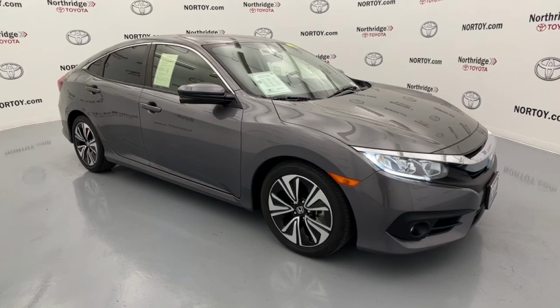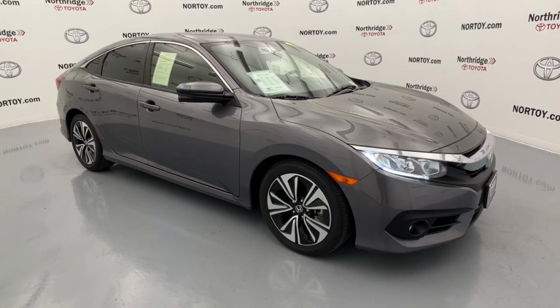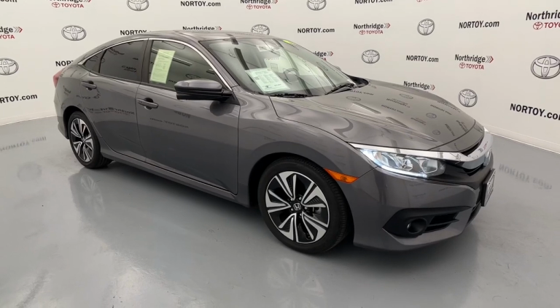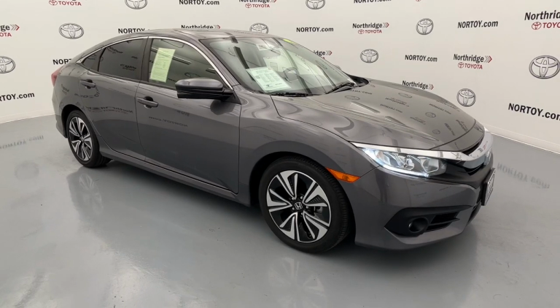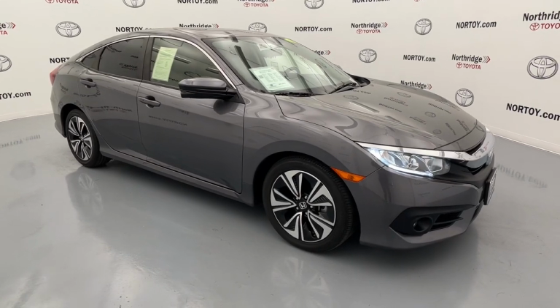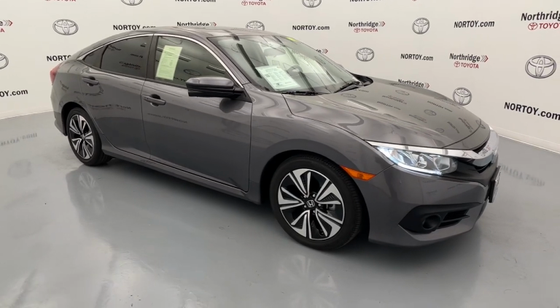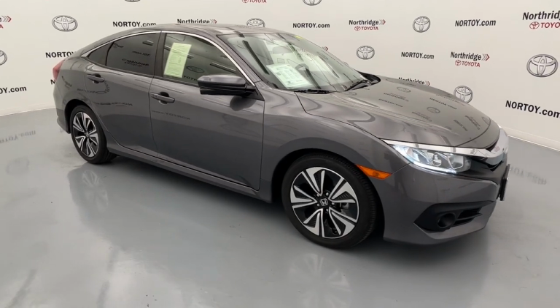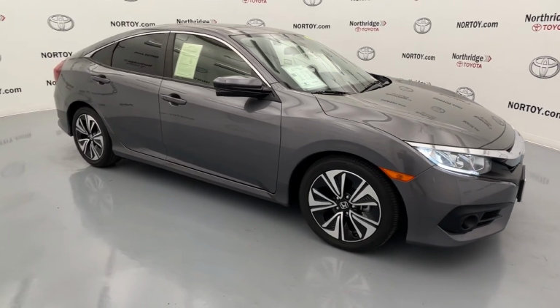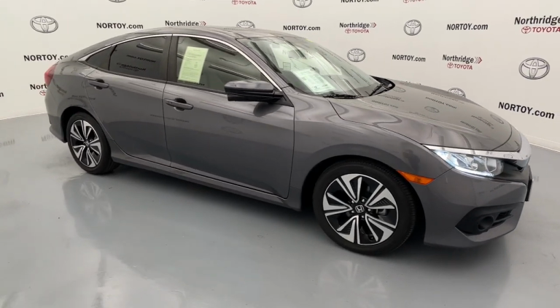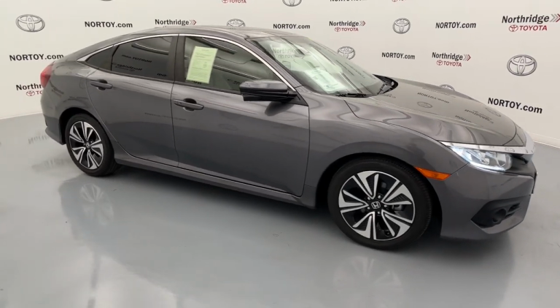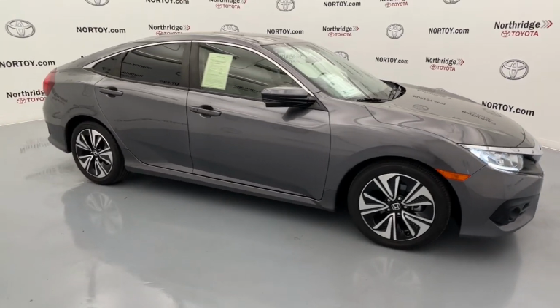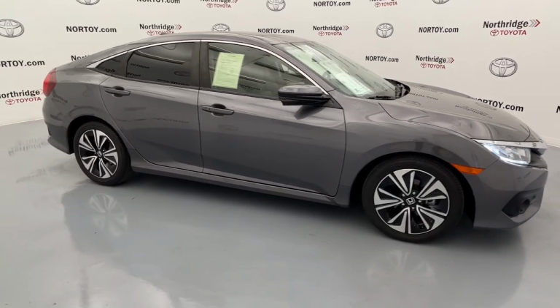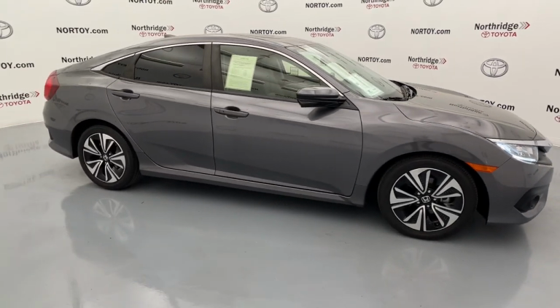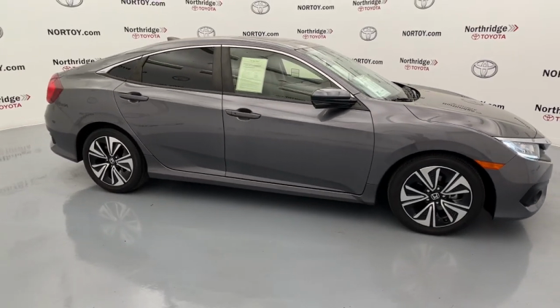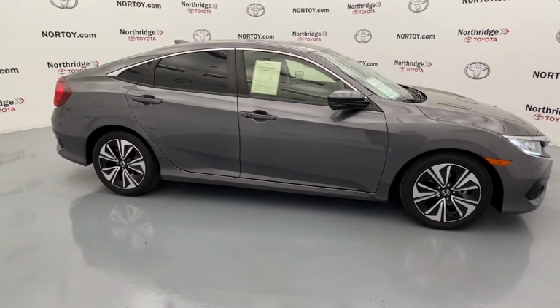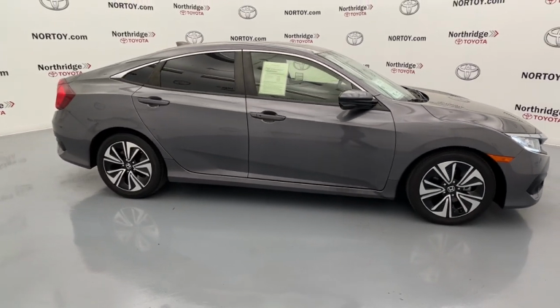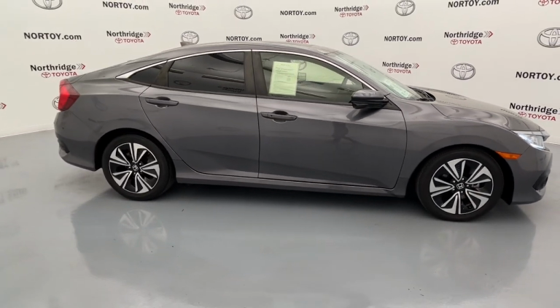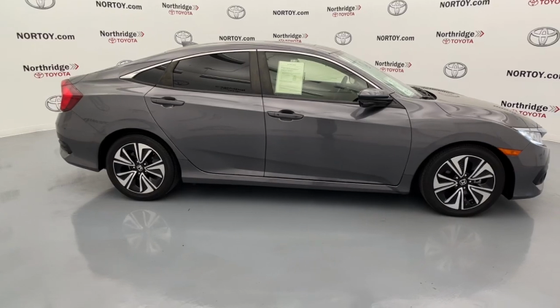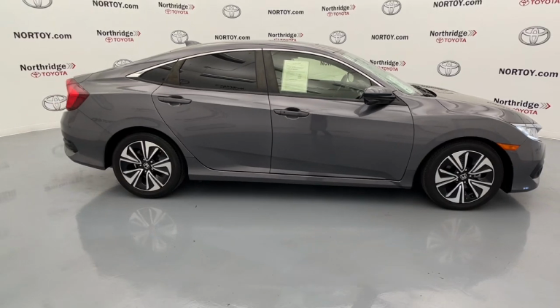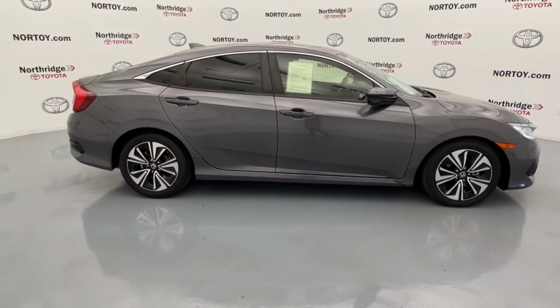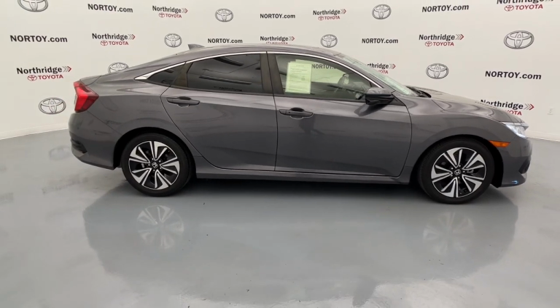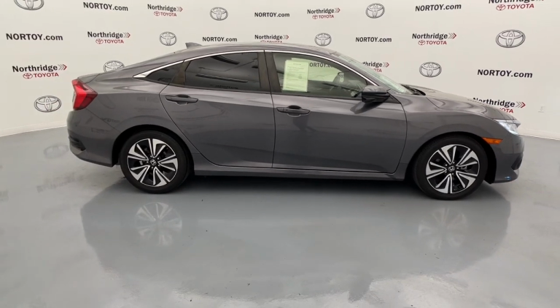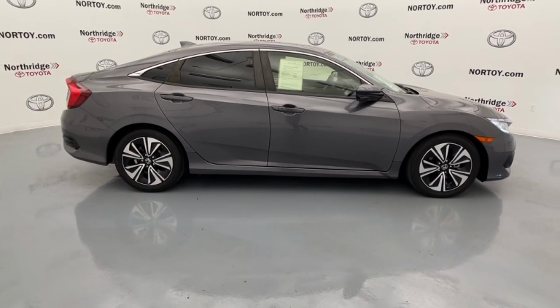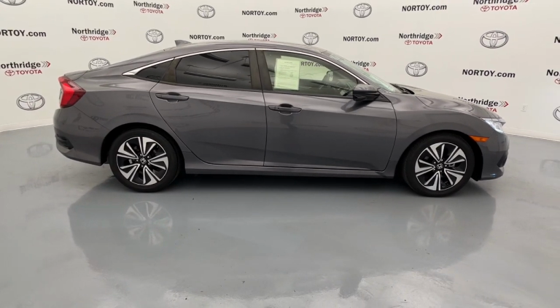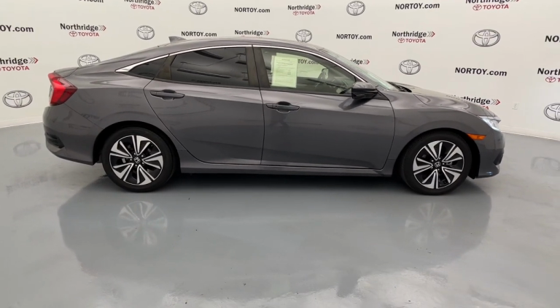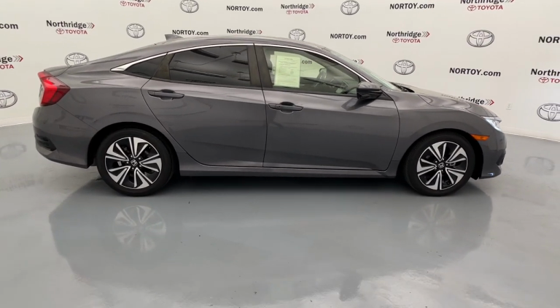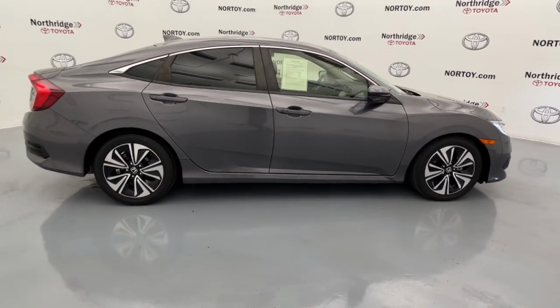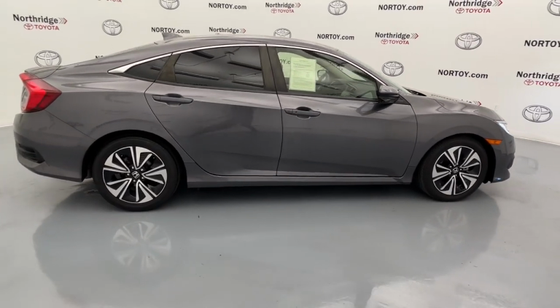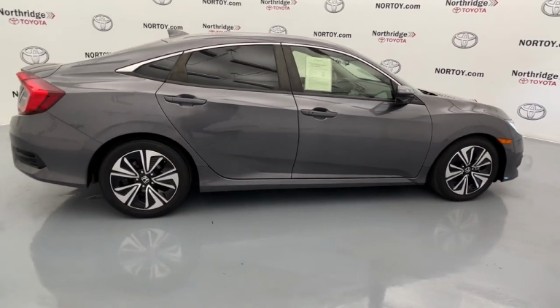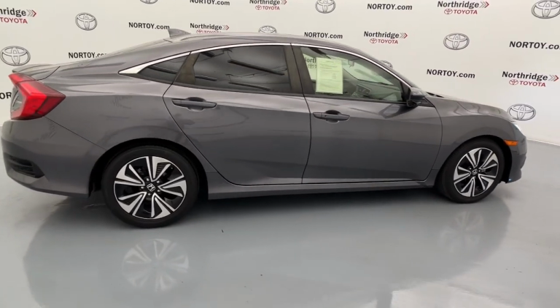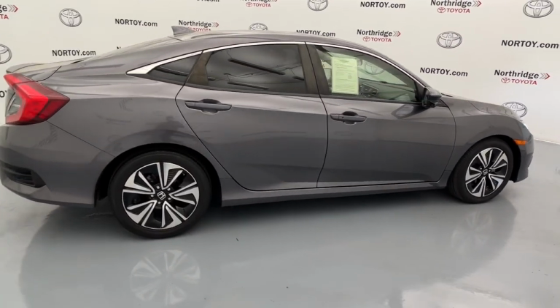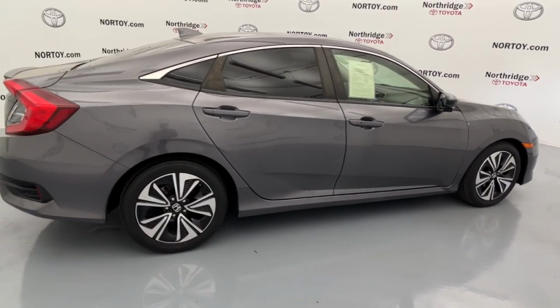You will love the features of this 2018 Honda Civic. With less than 25,000 miles on the odometer, this vehicle provides excellent value.